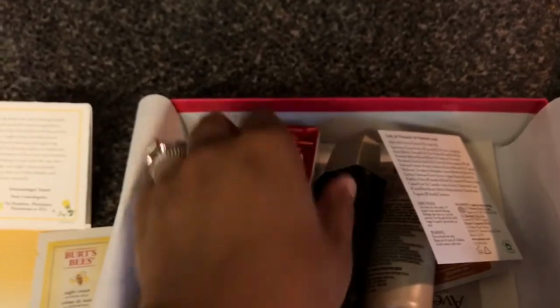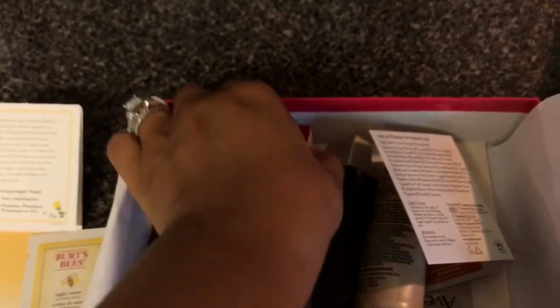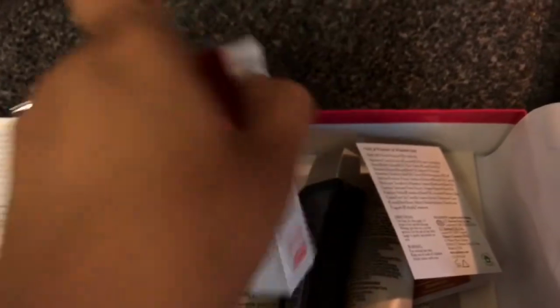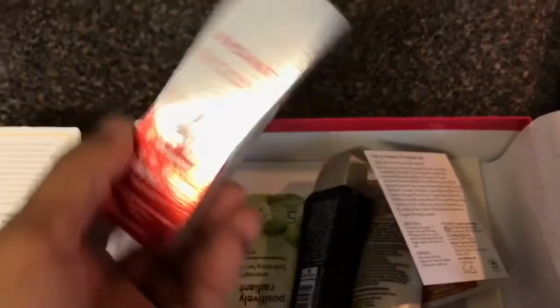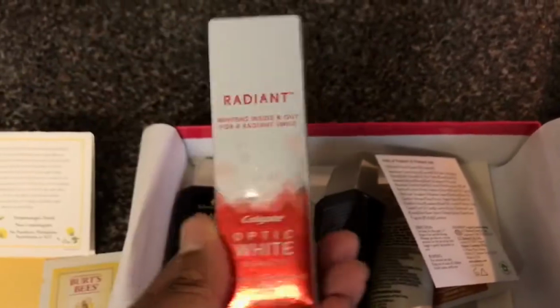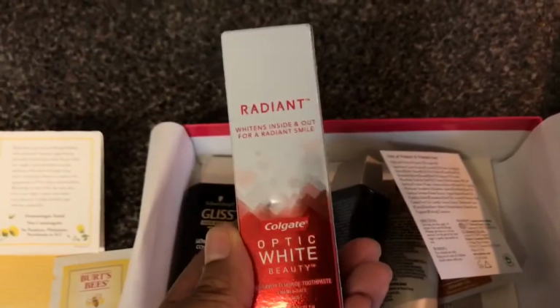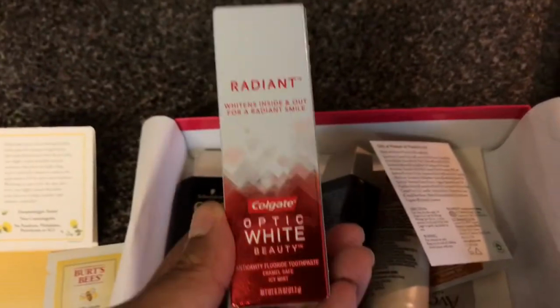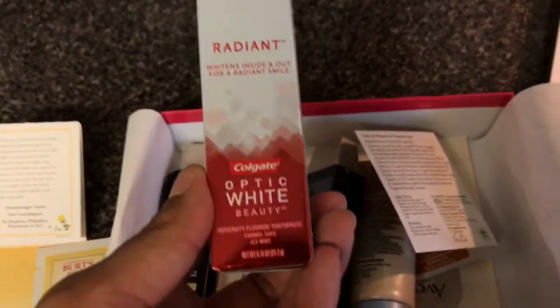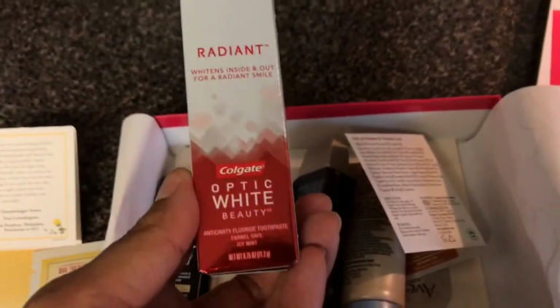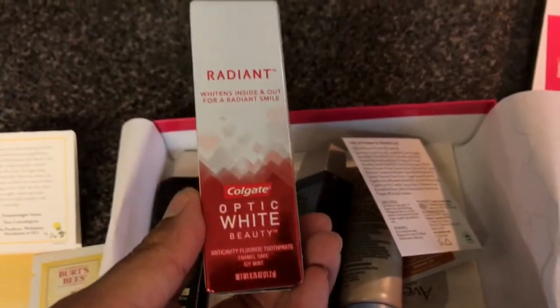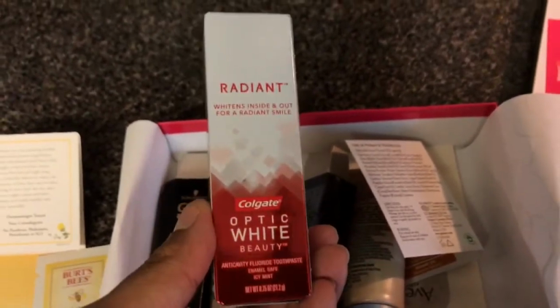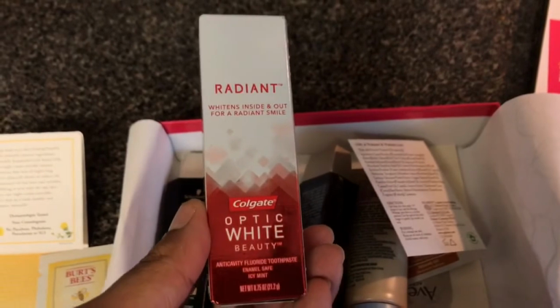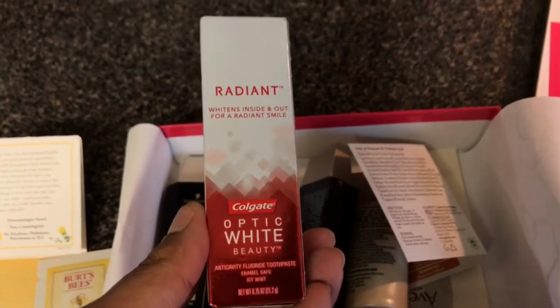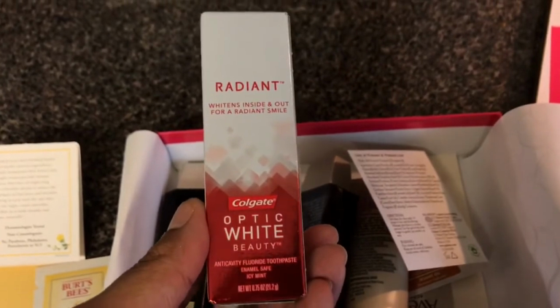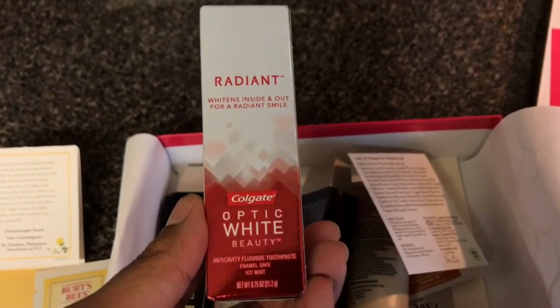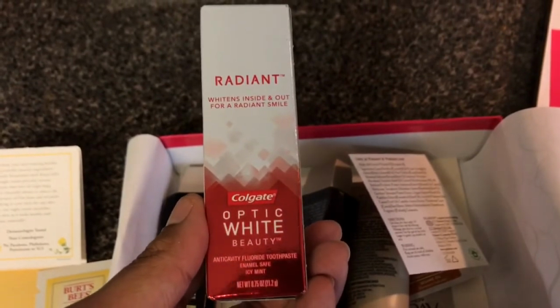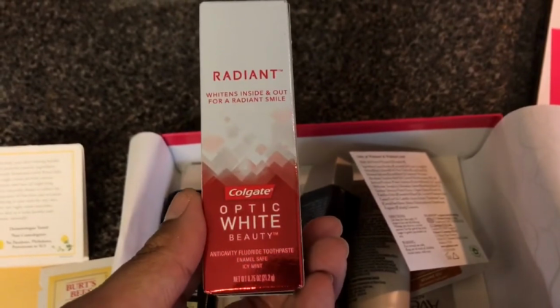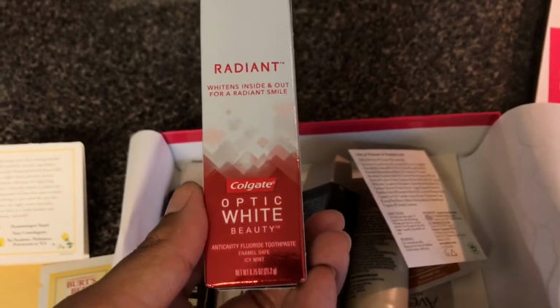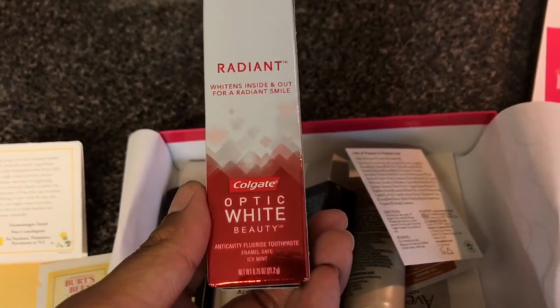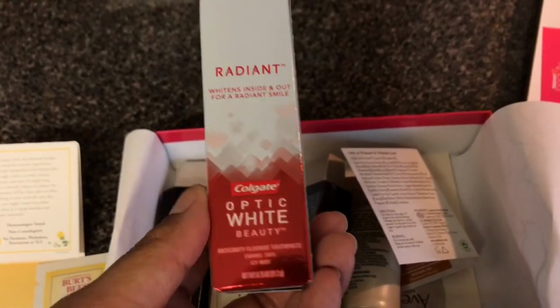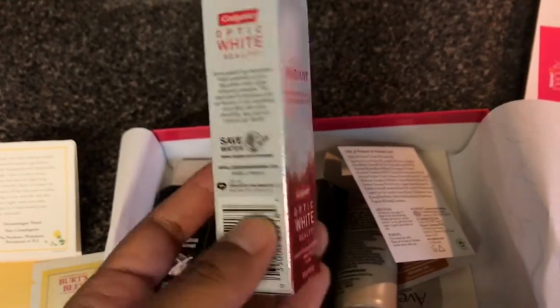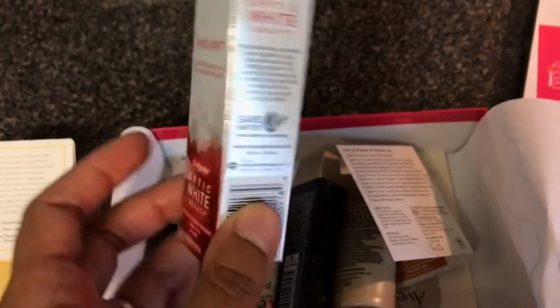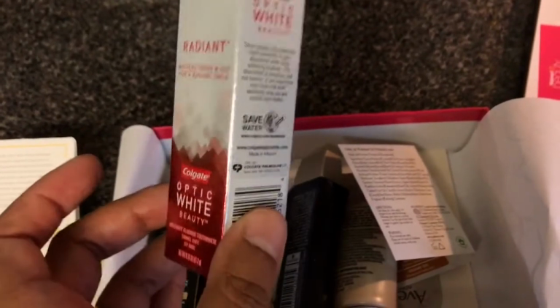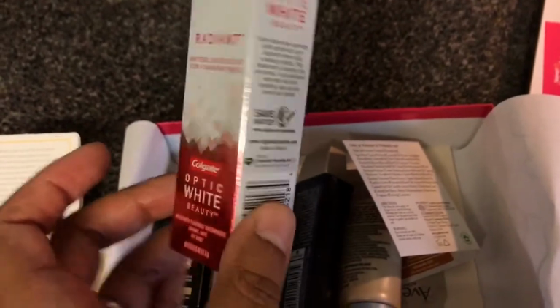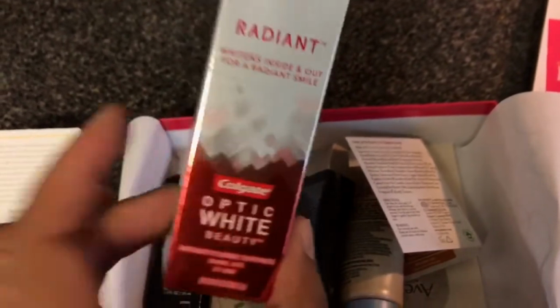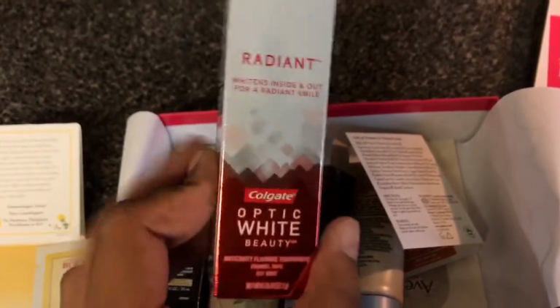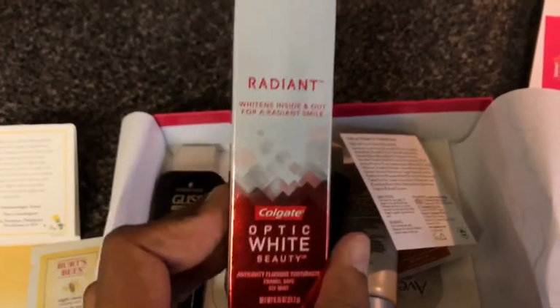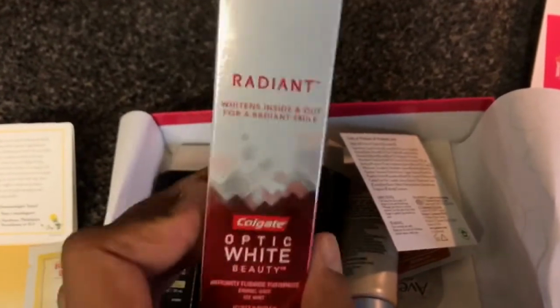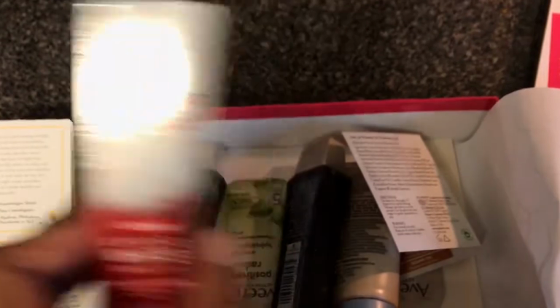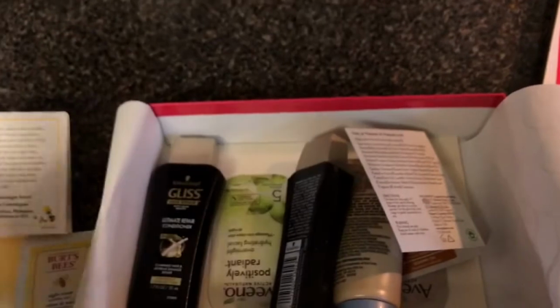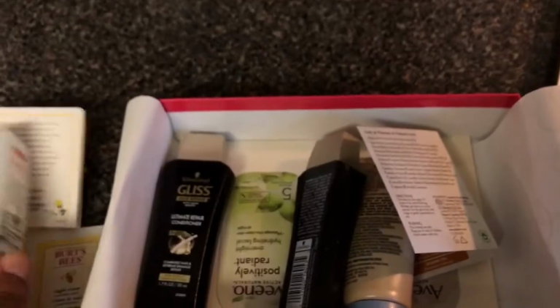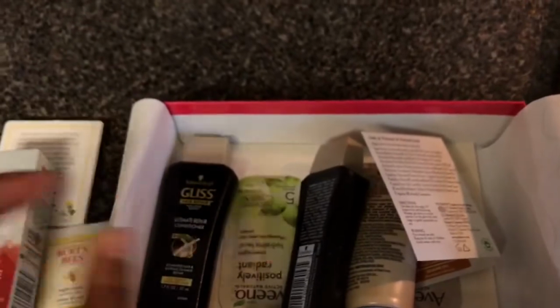I've never gotten this before — this is a Radiant Colgate Optic White toothpaste. This is nice, this is new to me.